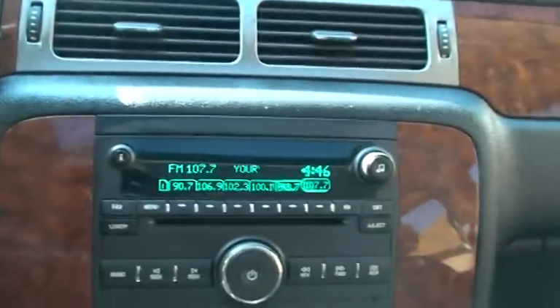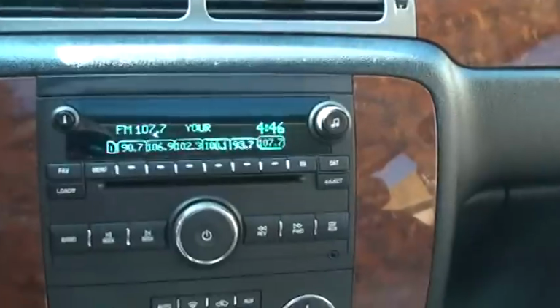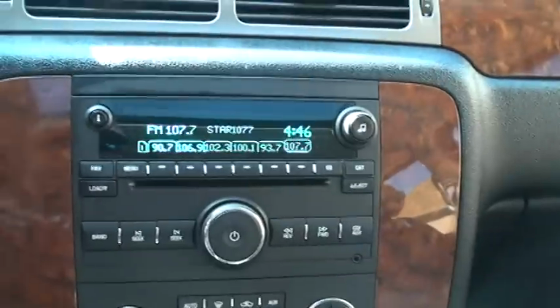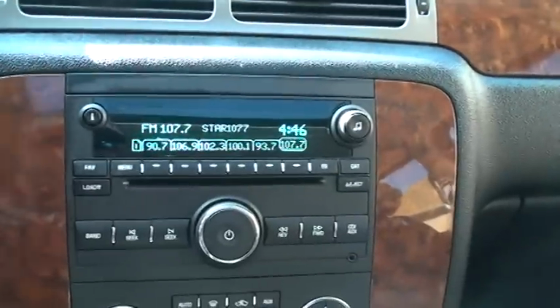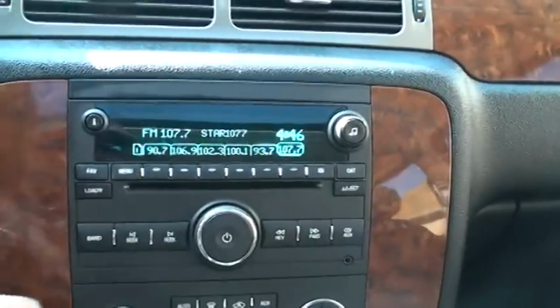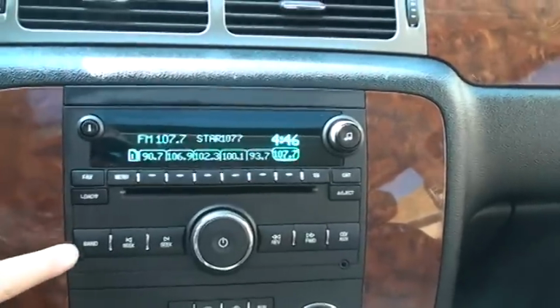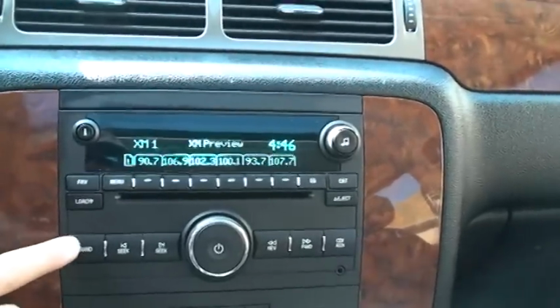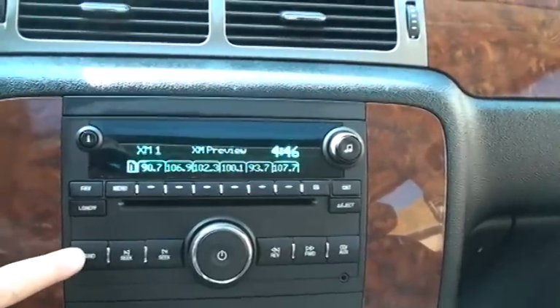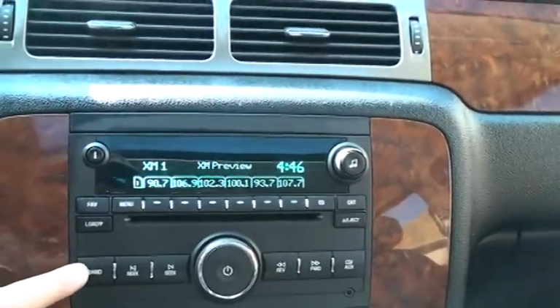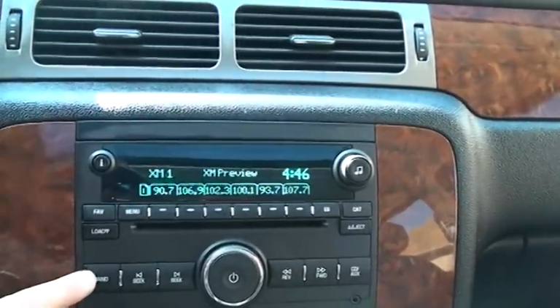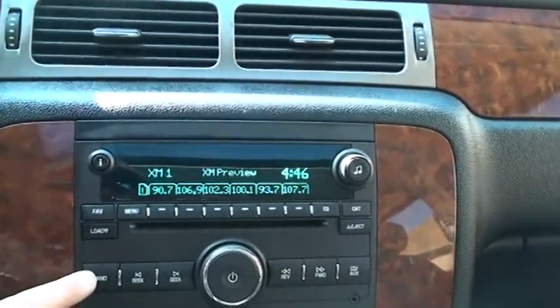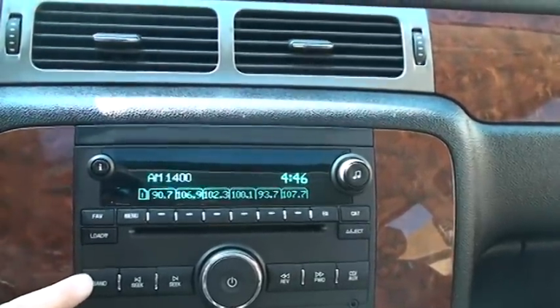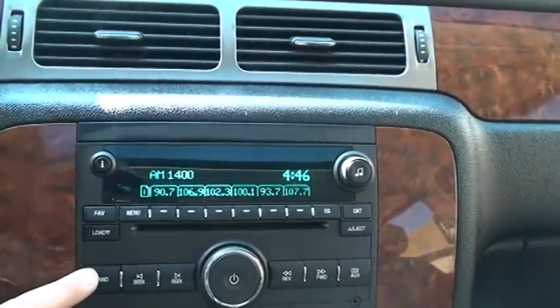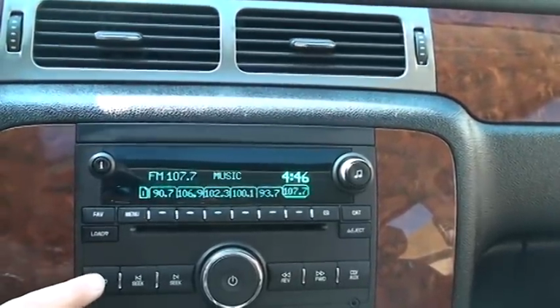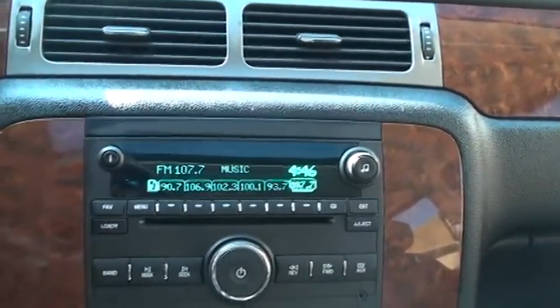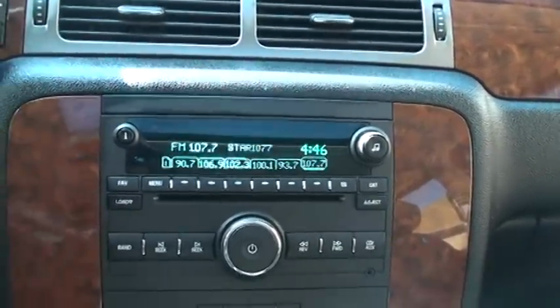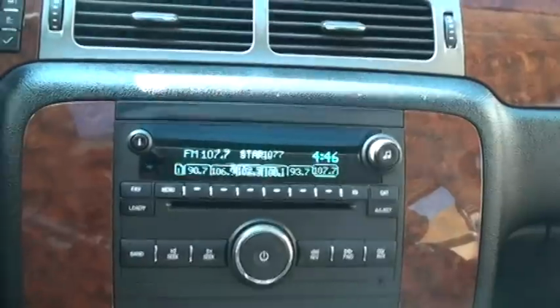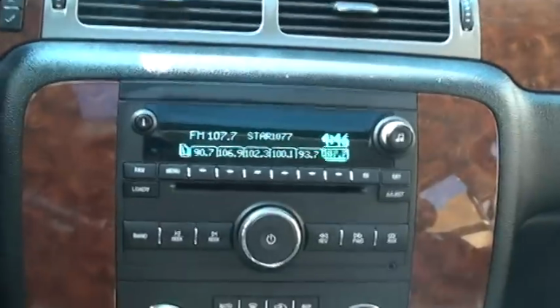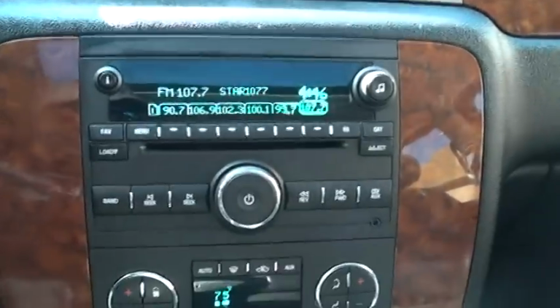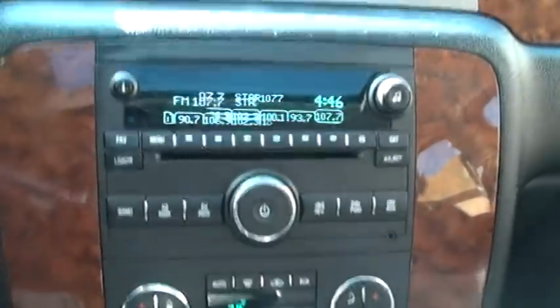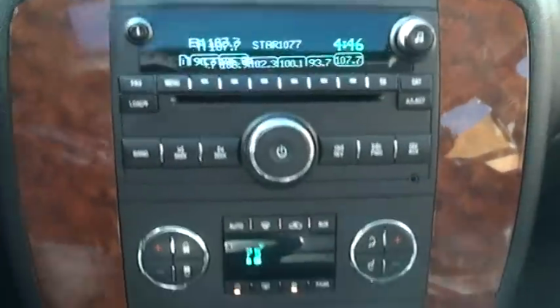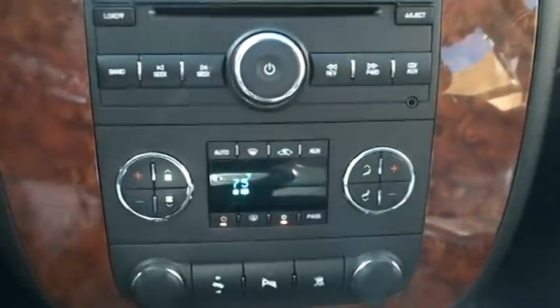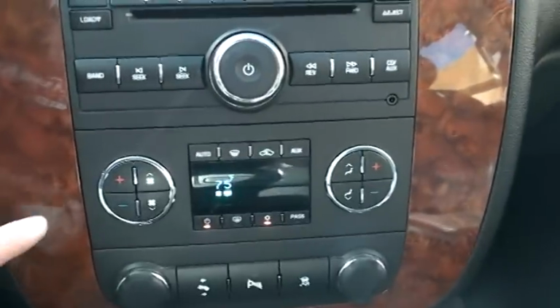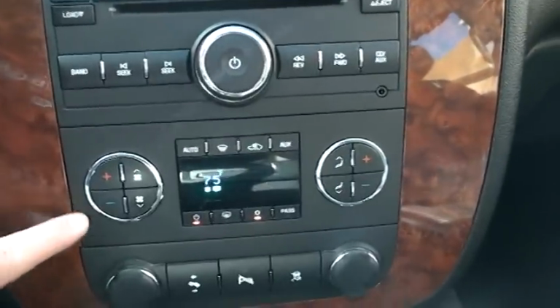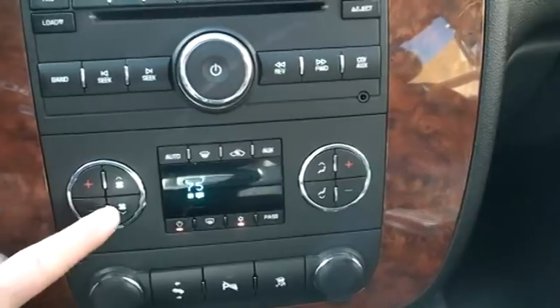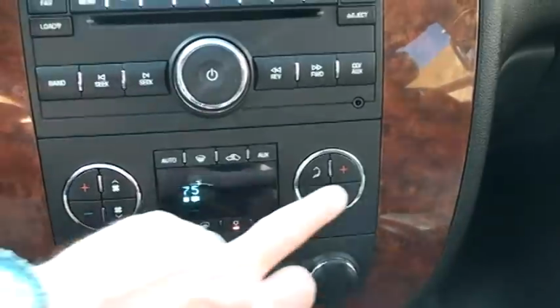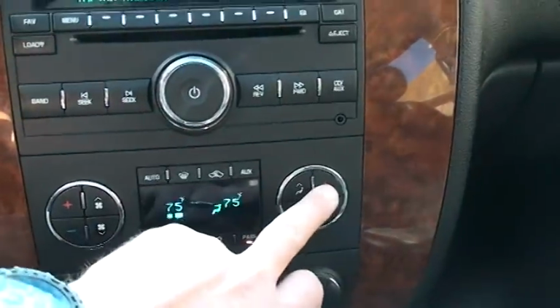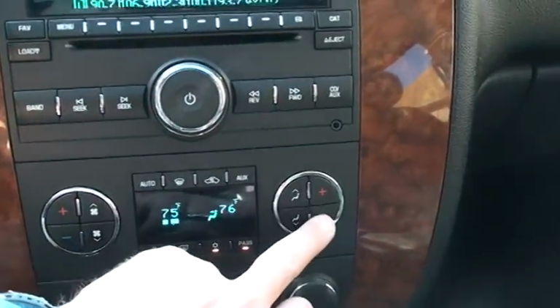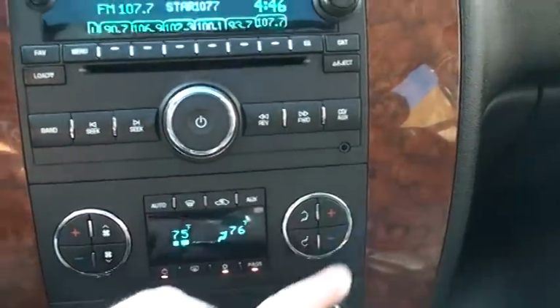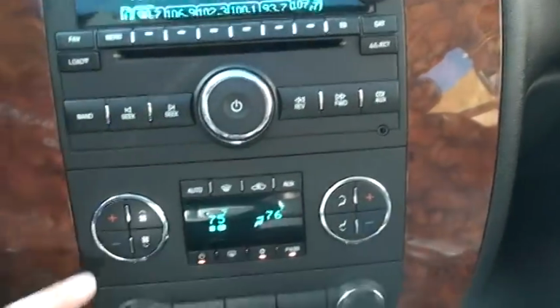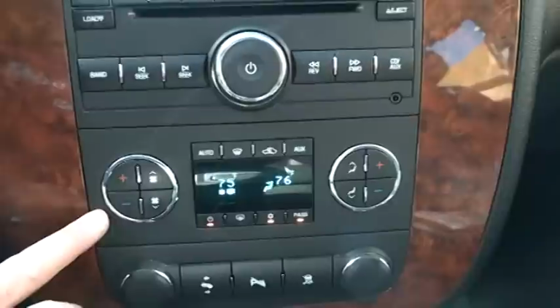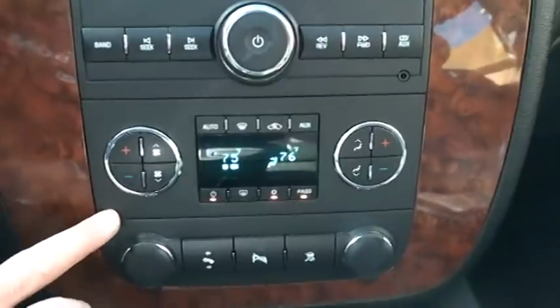Got the tow mode button. It has AM/FM XM satellite radio and a six-disc changer. Got dual climate control — passenger and driver can each have their own temperature setting.